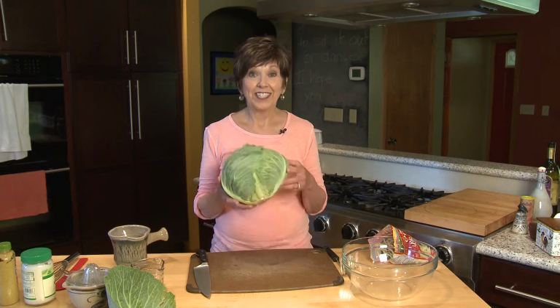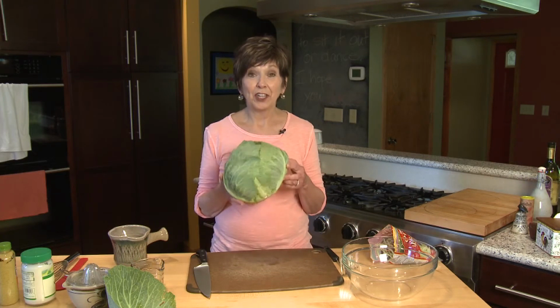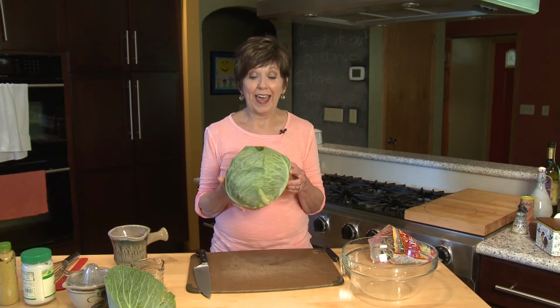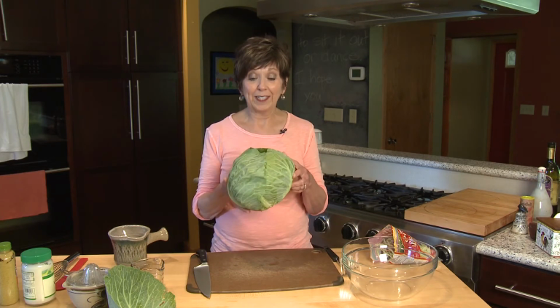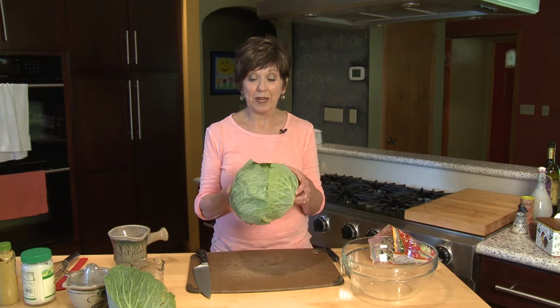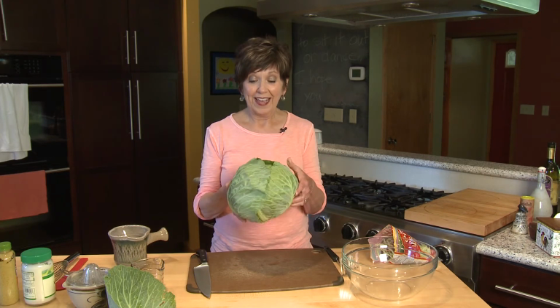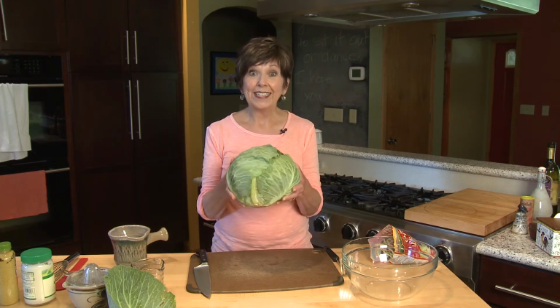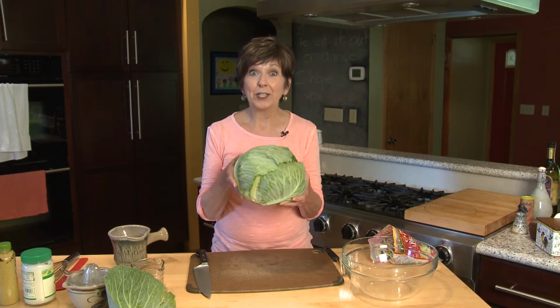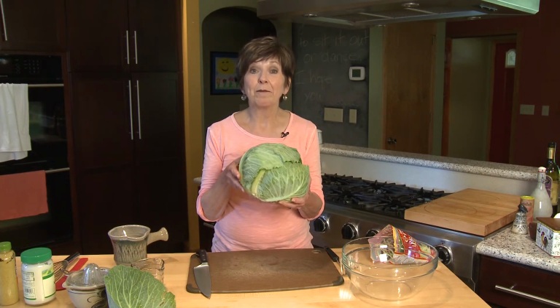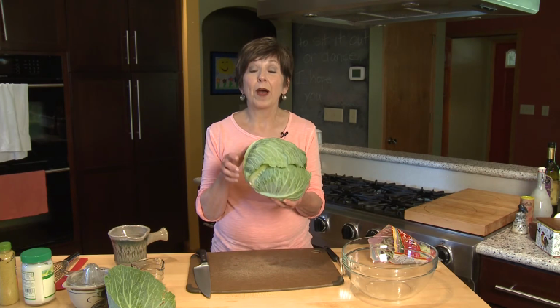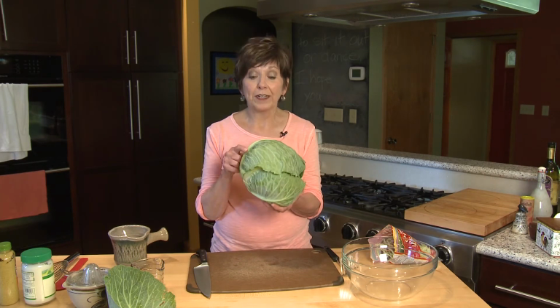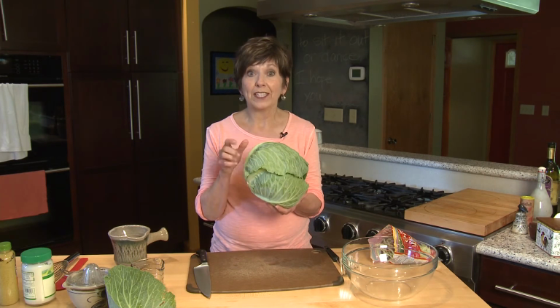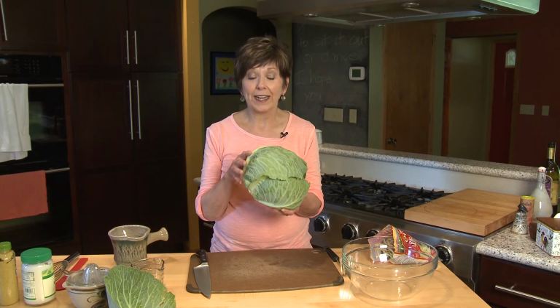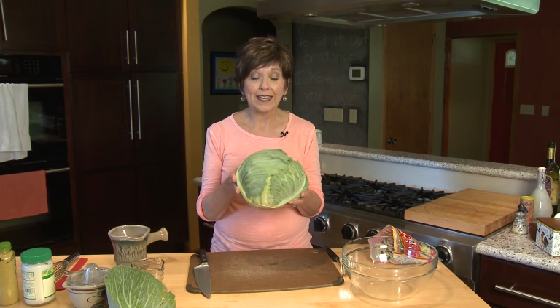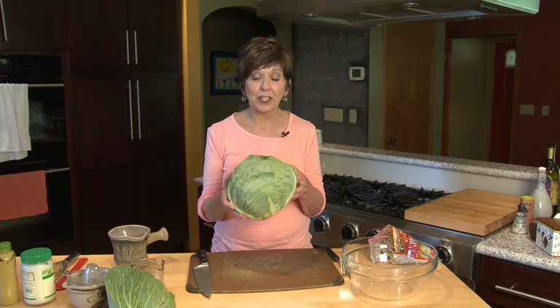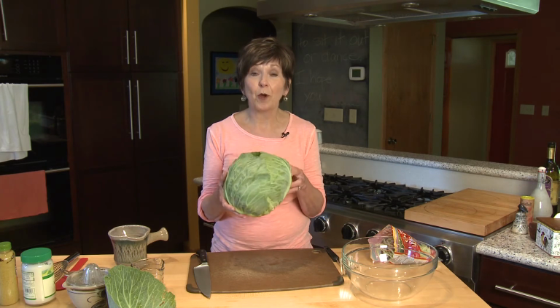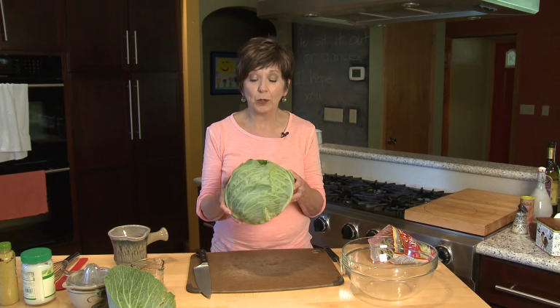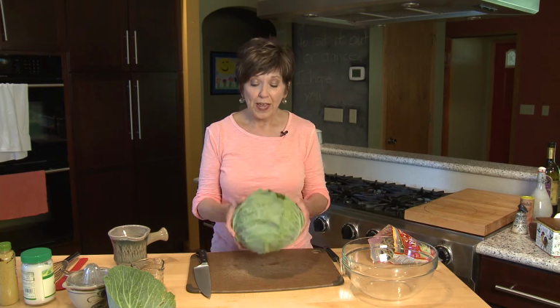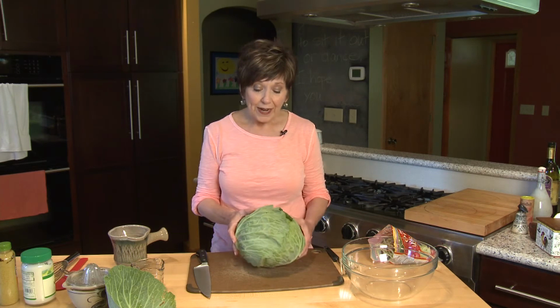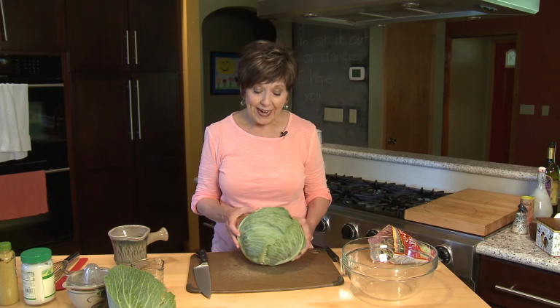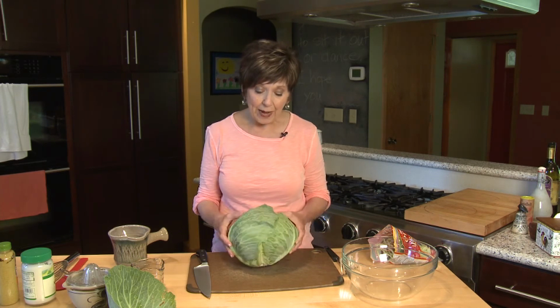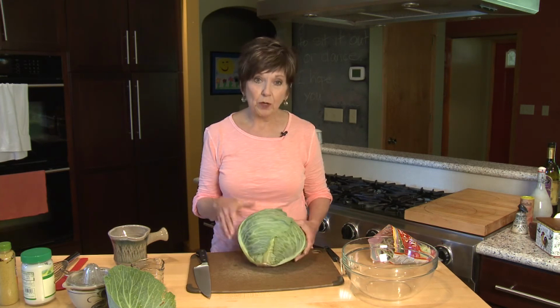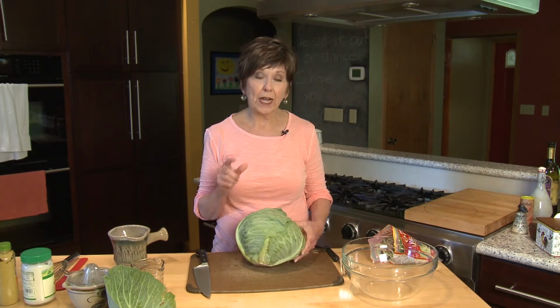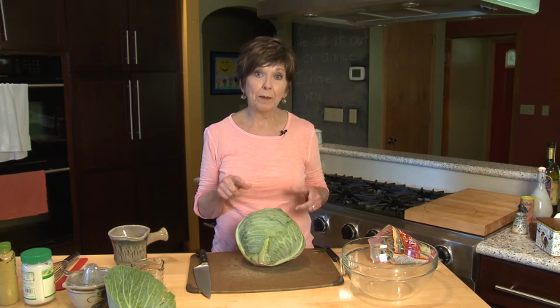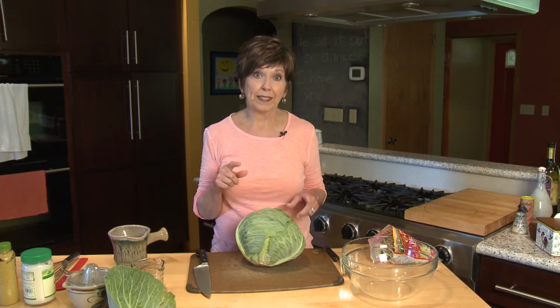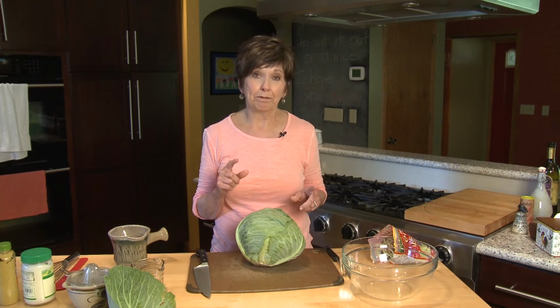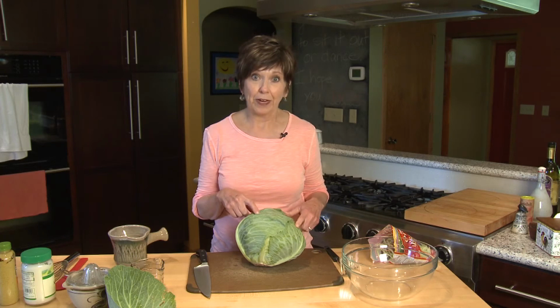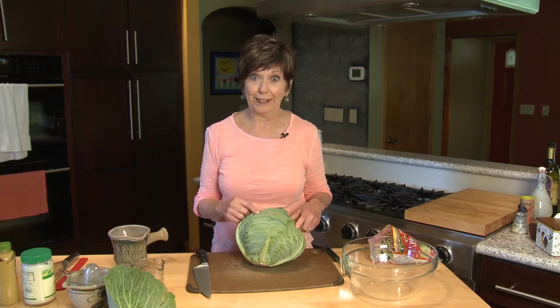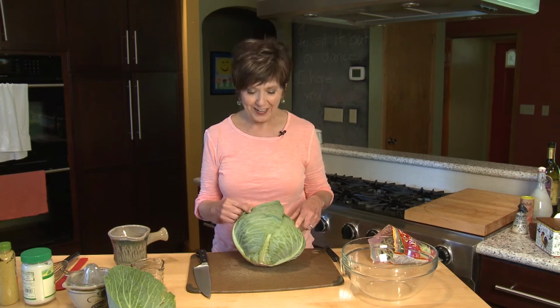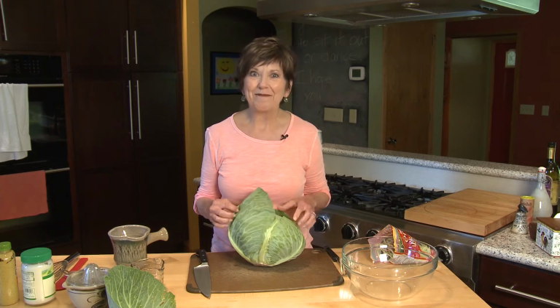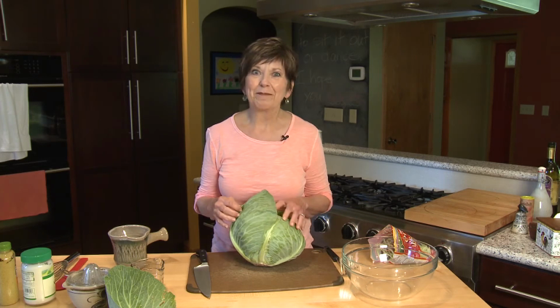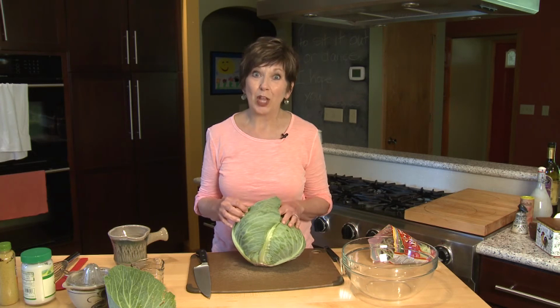Just look at this beauty. This cabbage came from a friend of mine's garden and it is just so huge. So I decided I'm going to use a little bit of this big green monster to make some slaw.